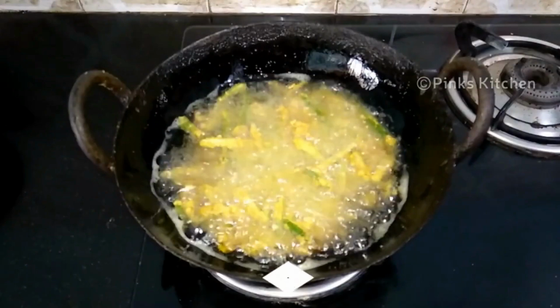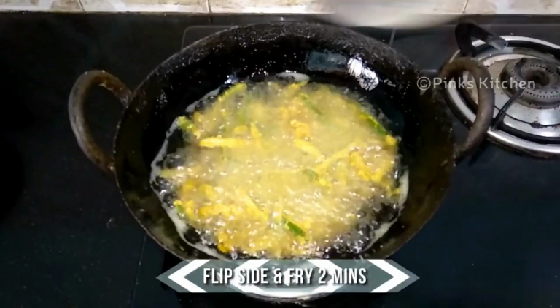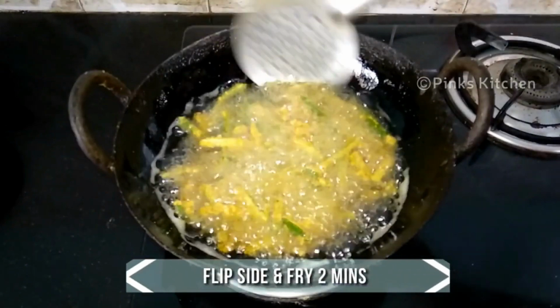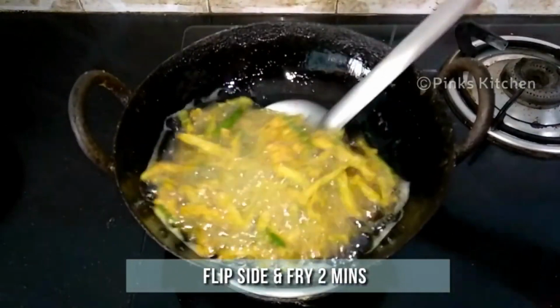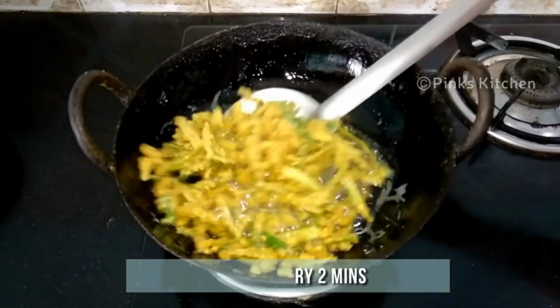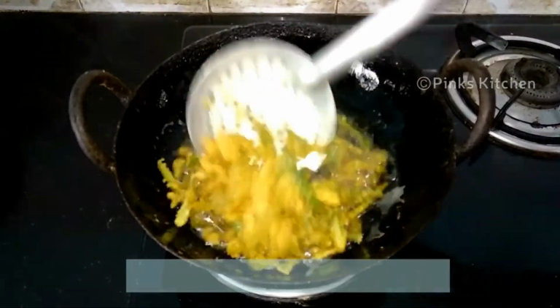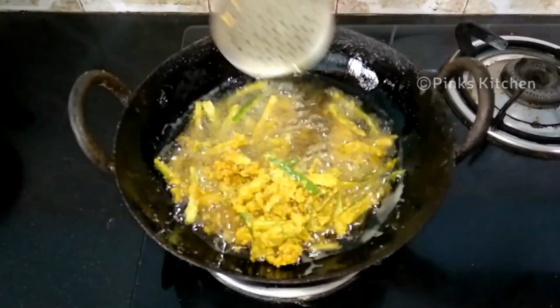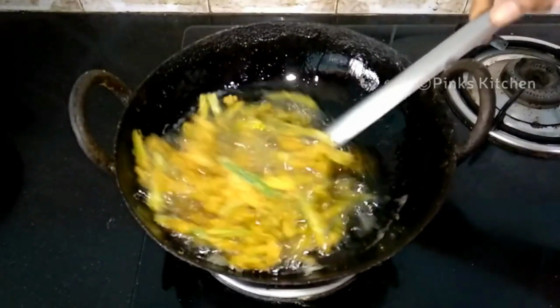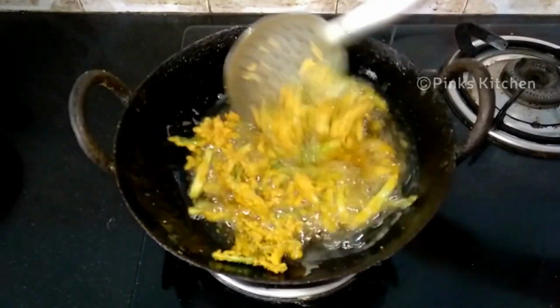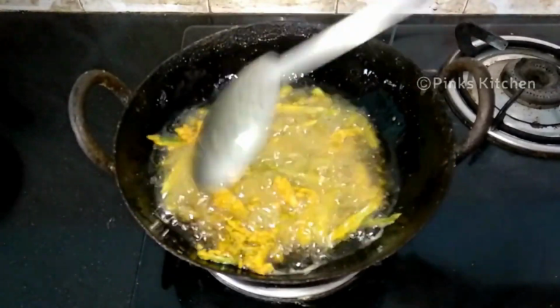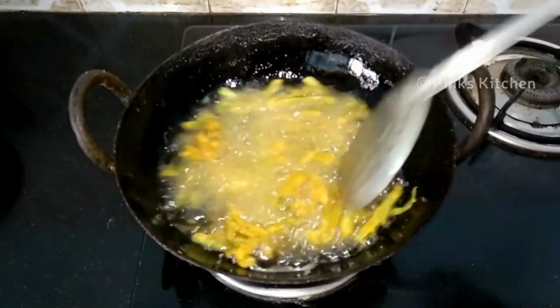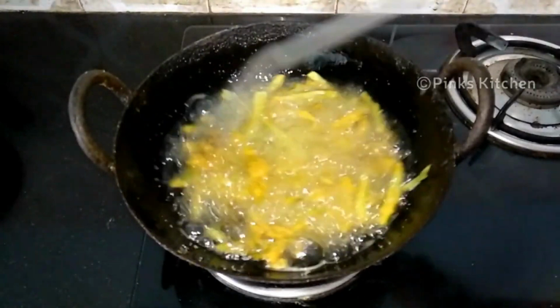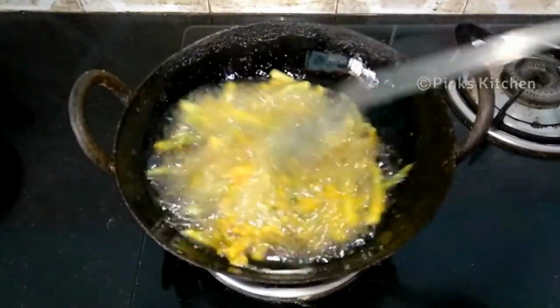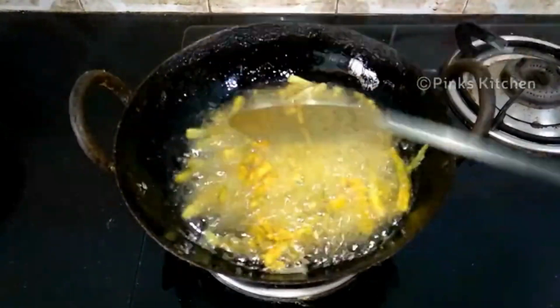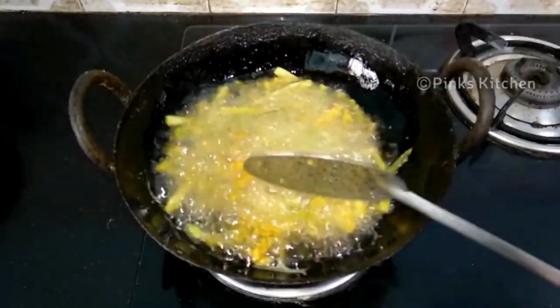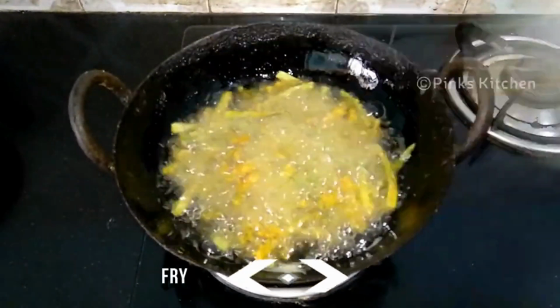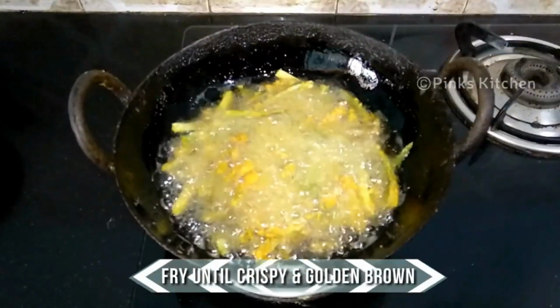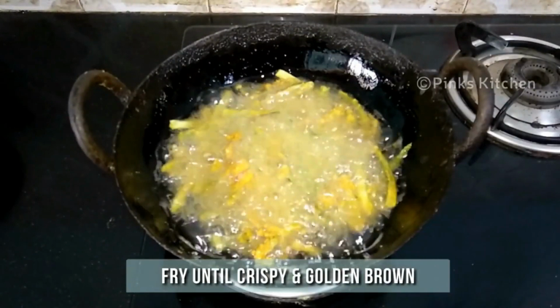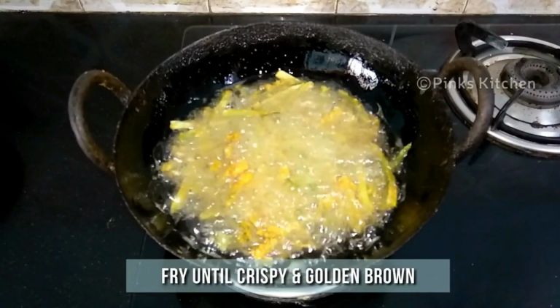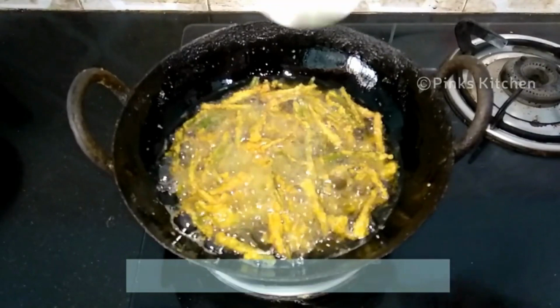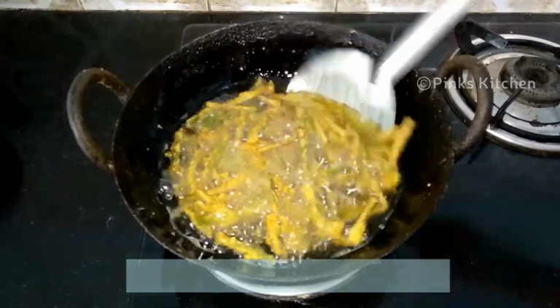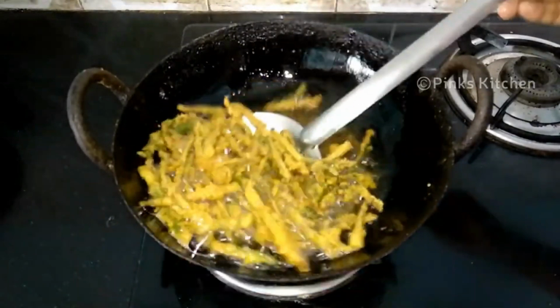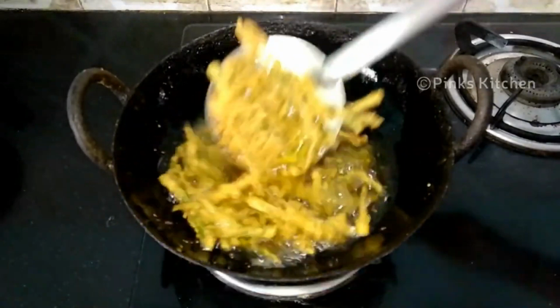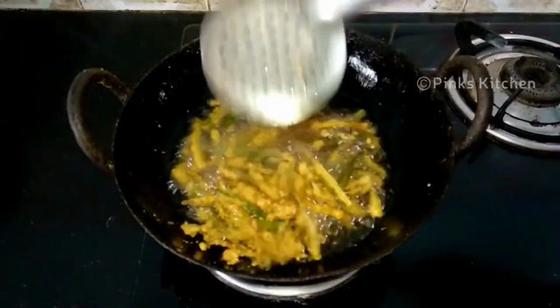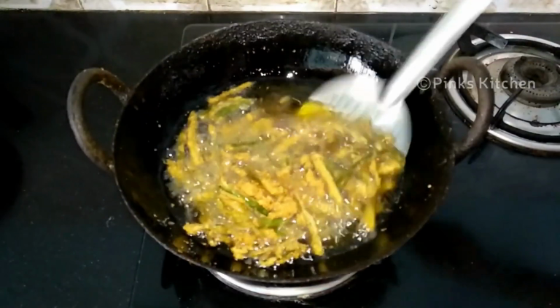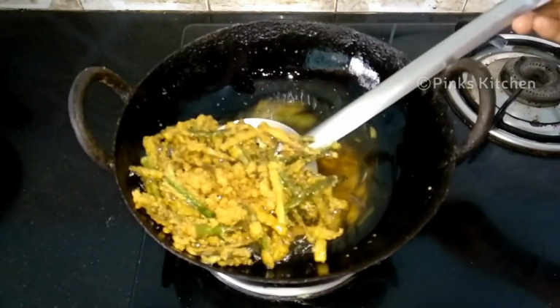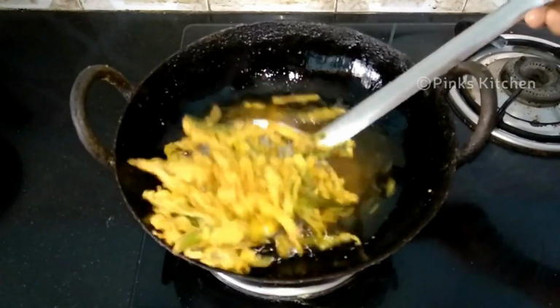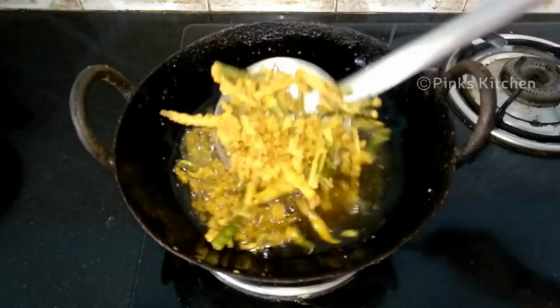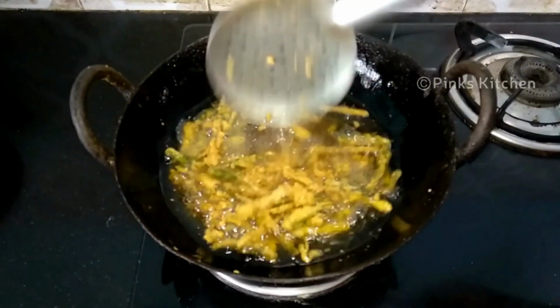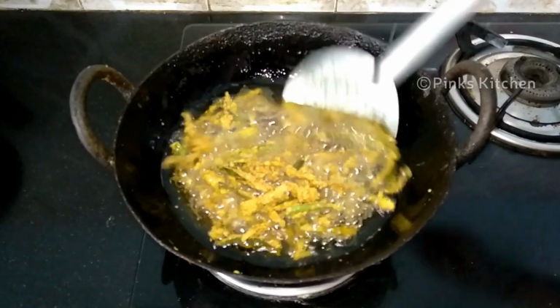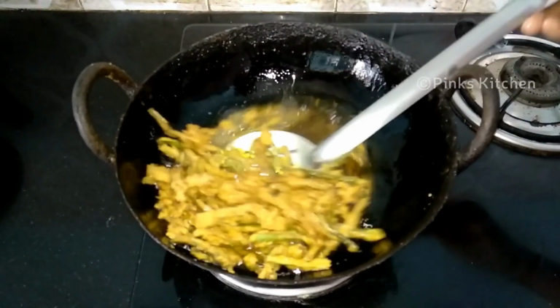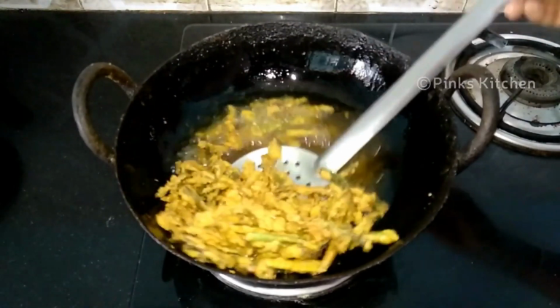It's been two minutes now. So flip the bhindi kurkure or lady's finger kurkure and let this again fry for two more minutes. It's been two minutes now. The oil bubbles have nicely settled and it's also nice and crispy. So let's now remove them.